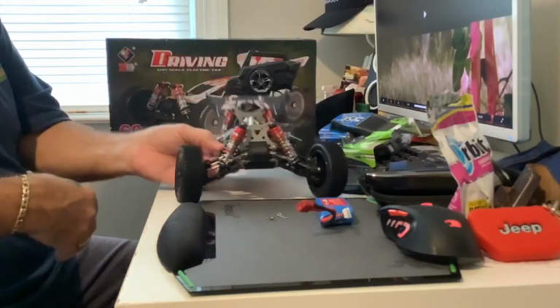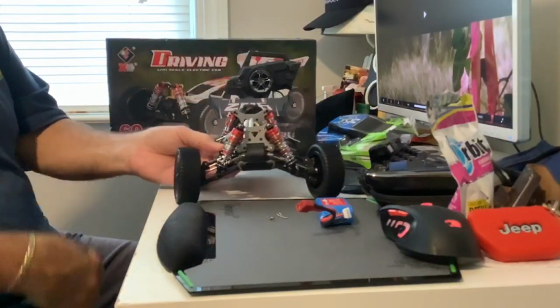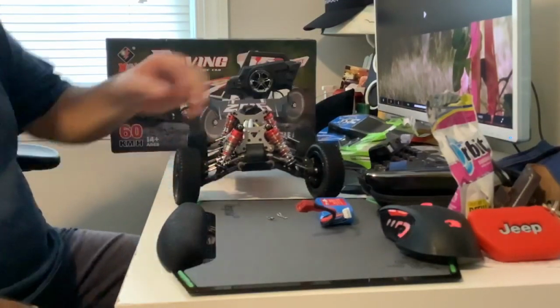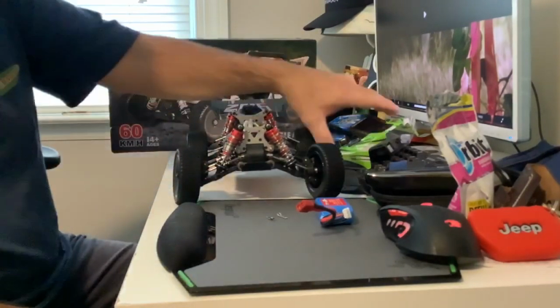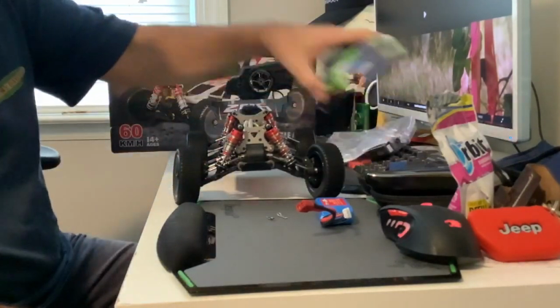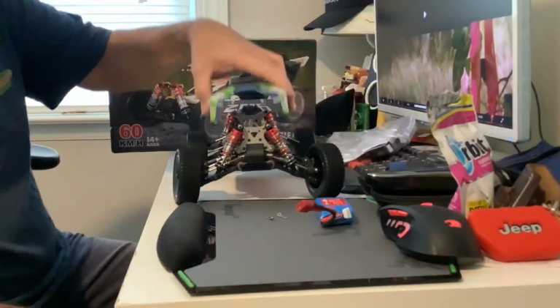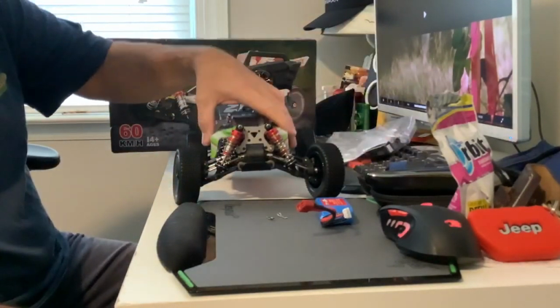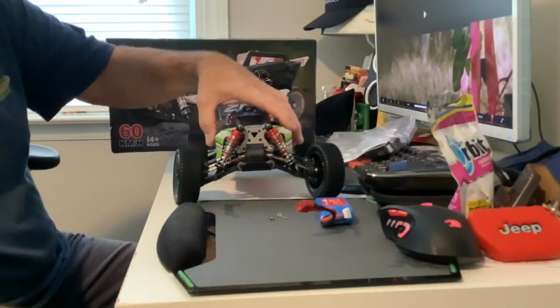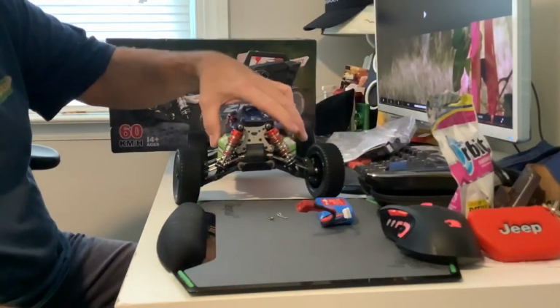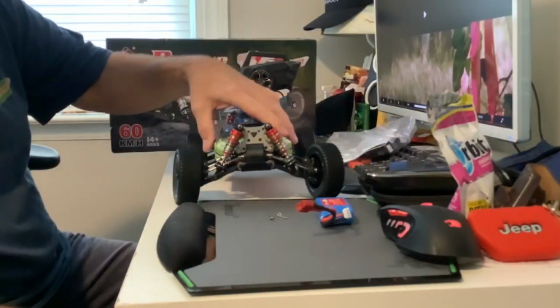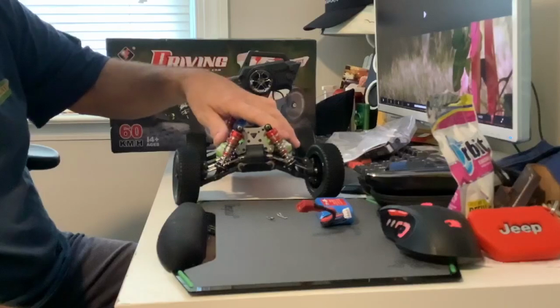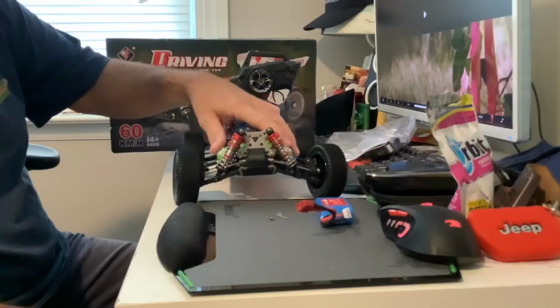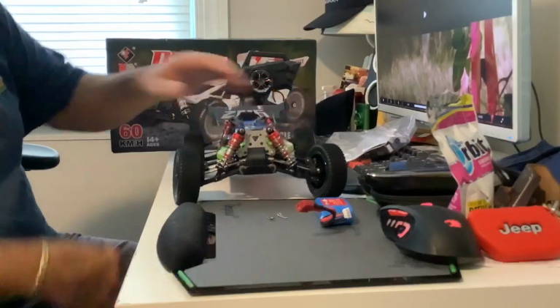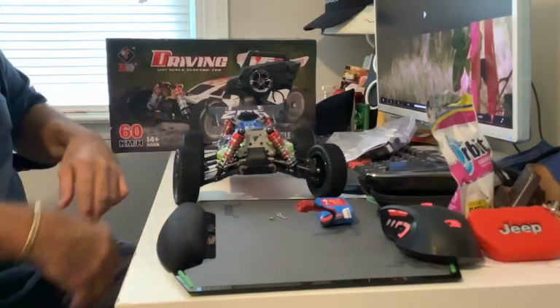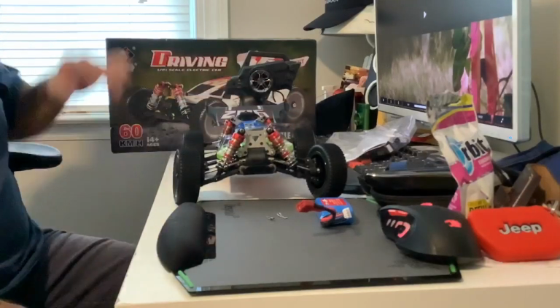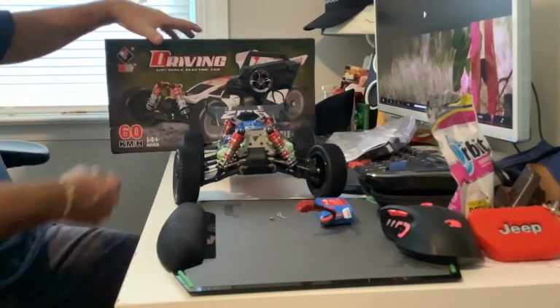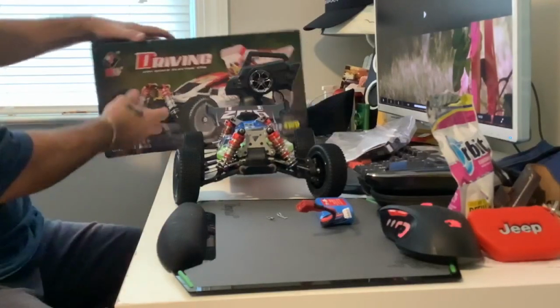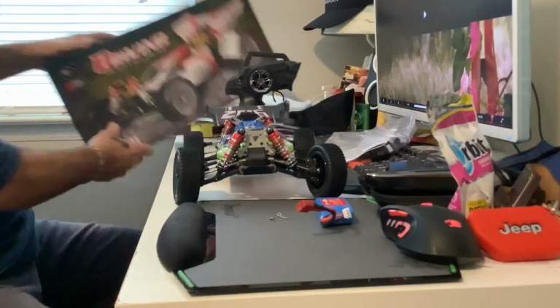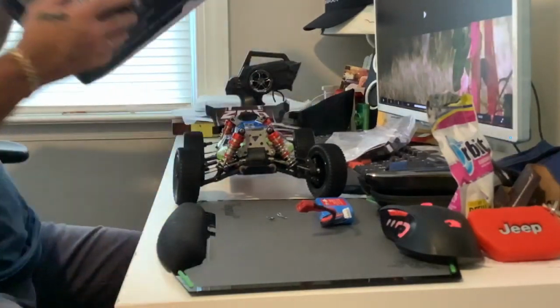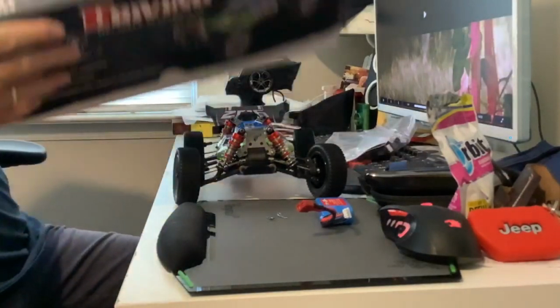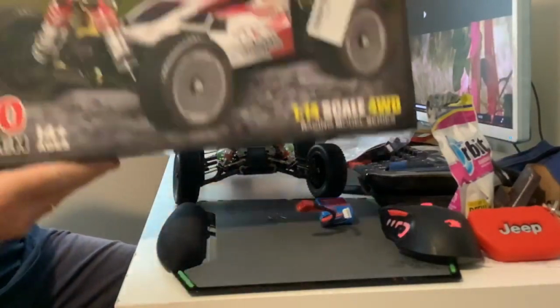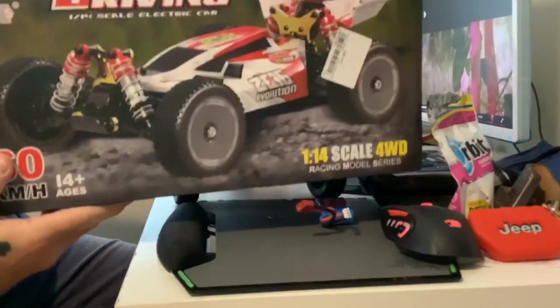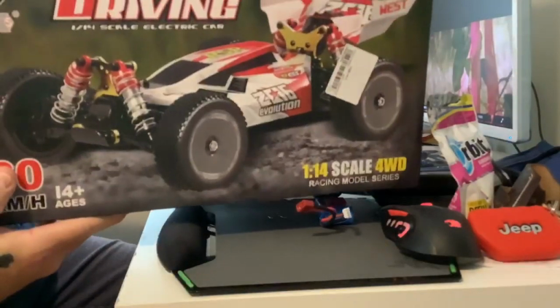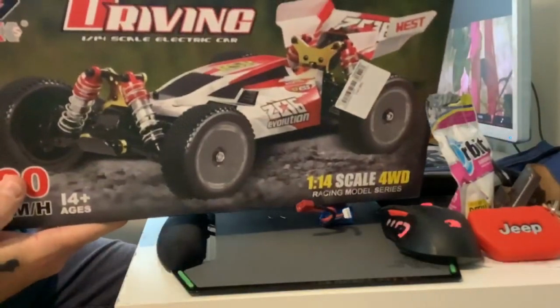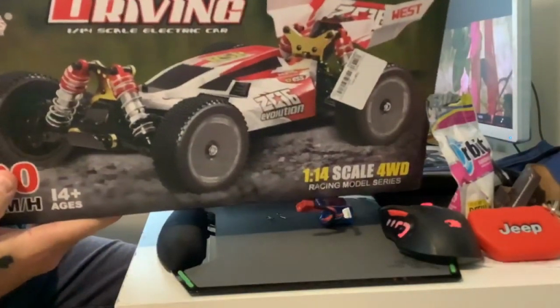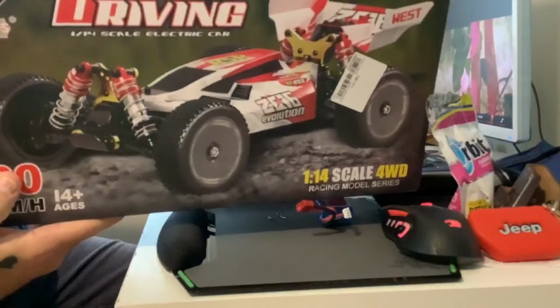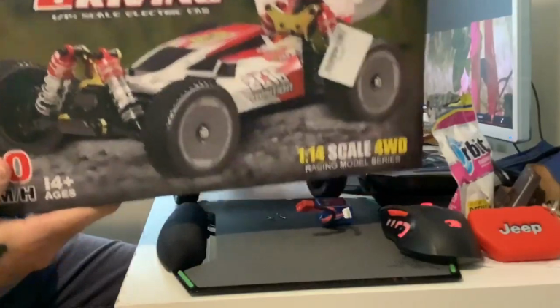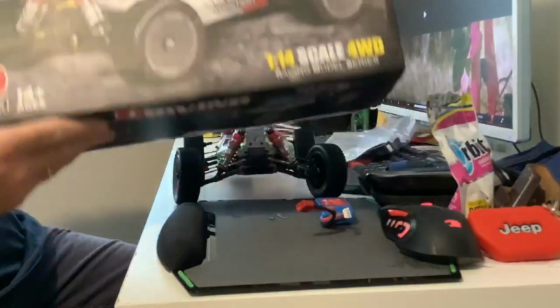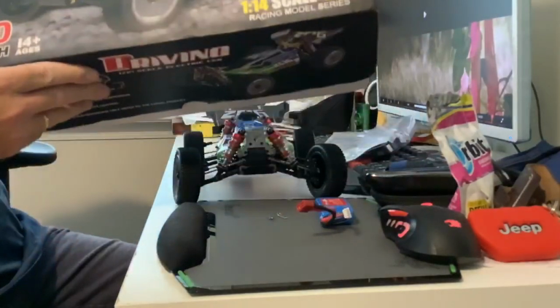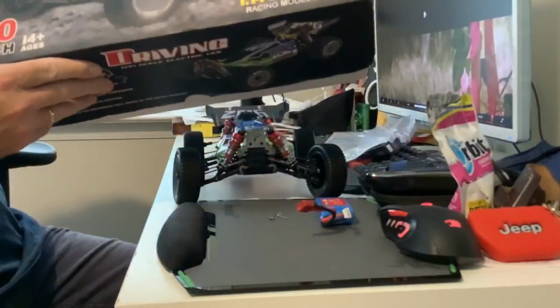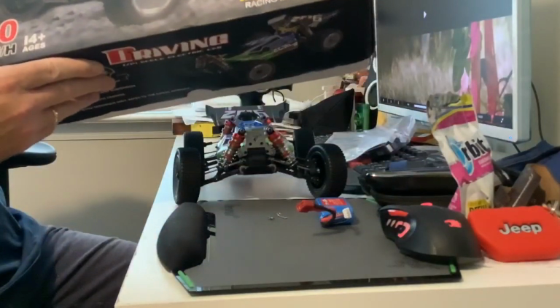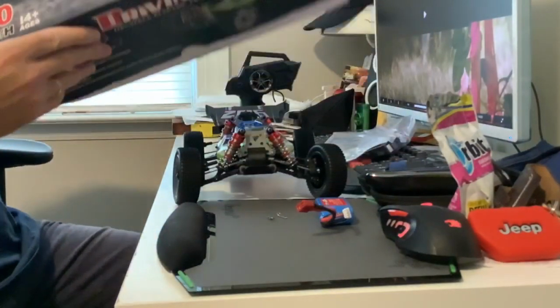I'm gonna beef this sucker up, make it fly. Alright guys, that's the car from Banggood — my first purchase from there.